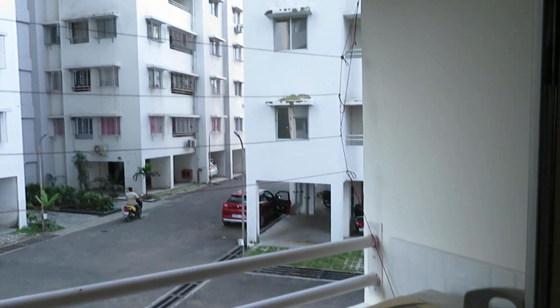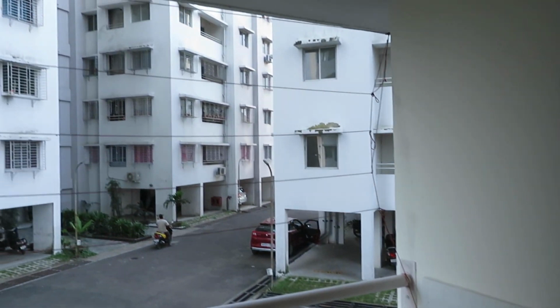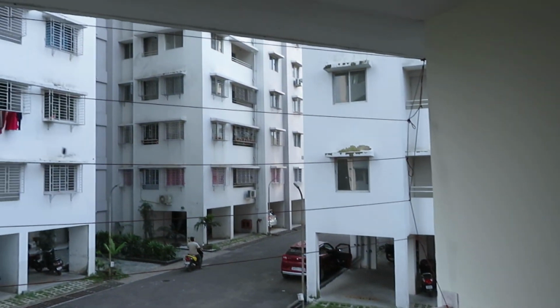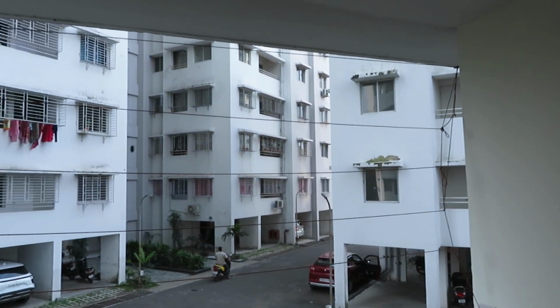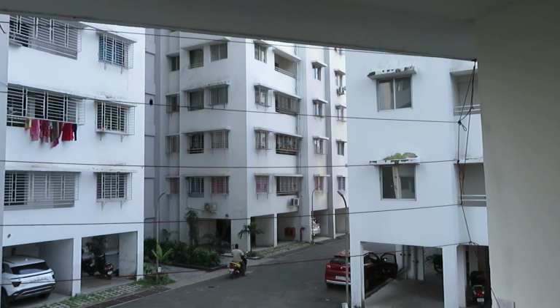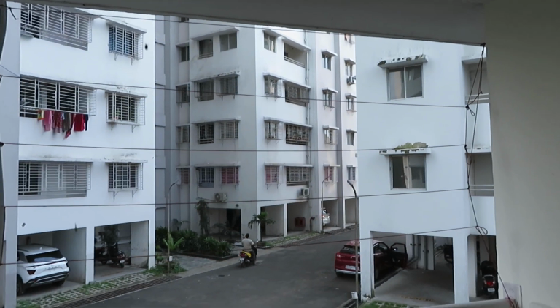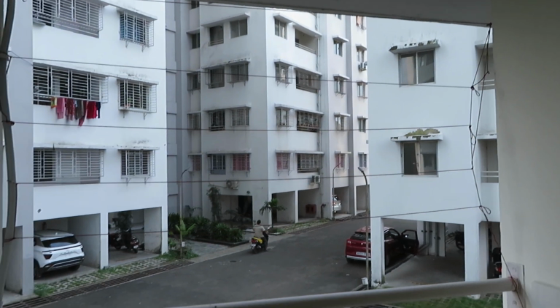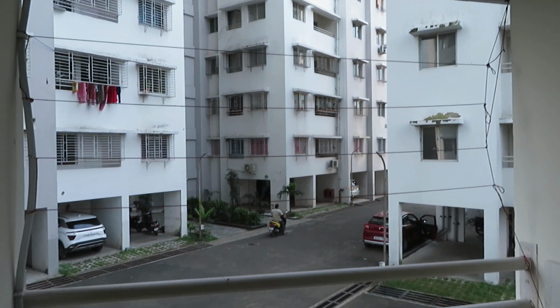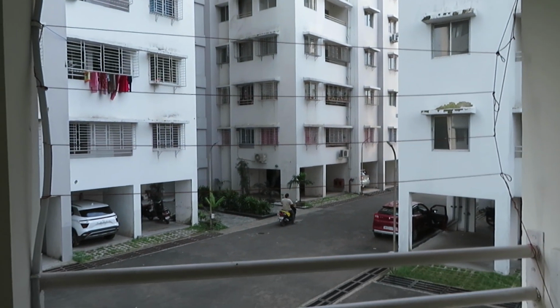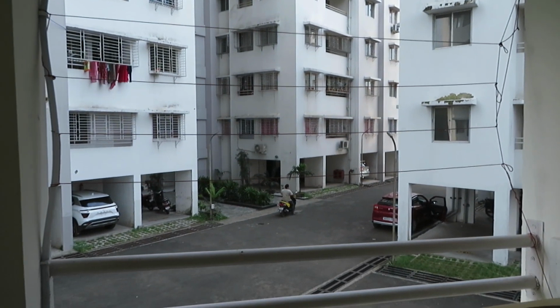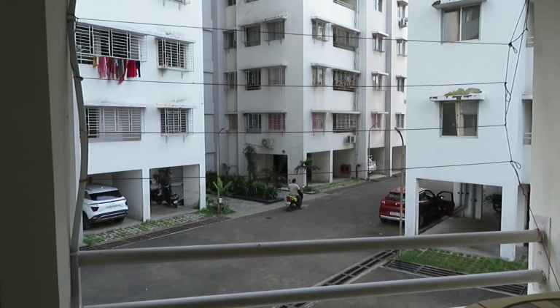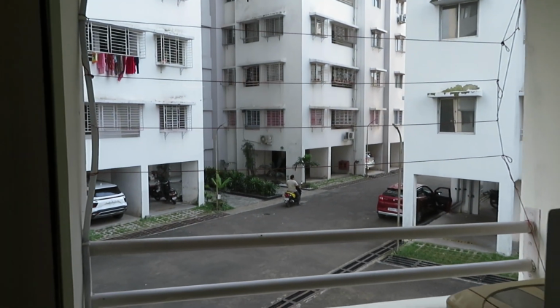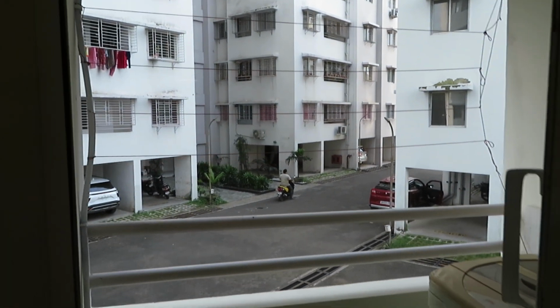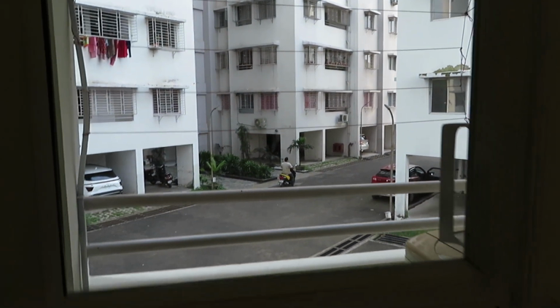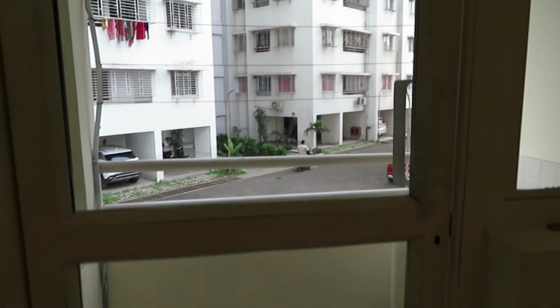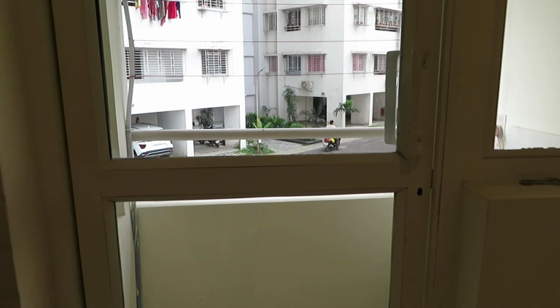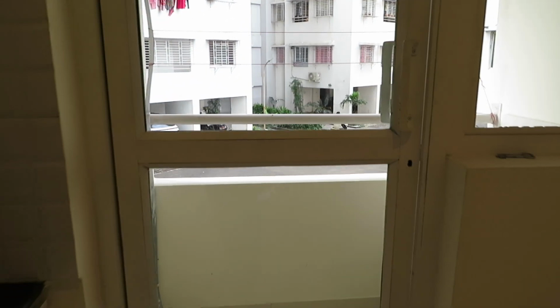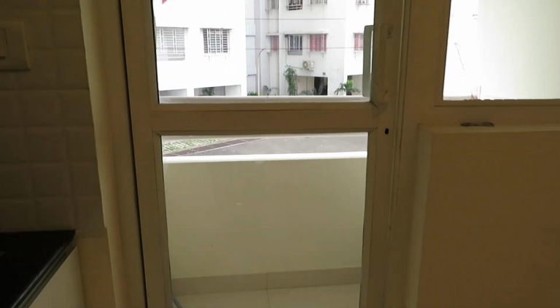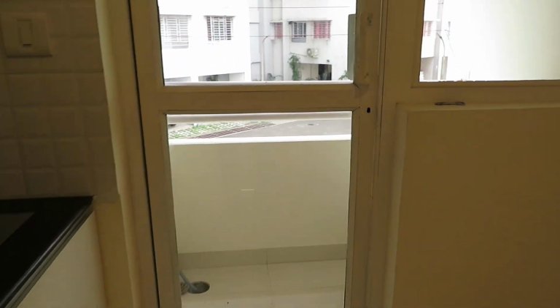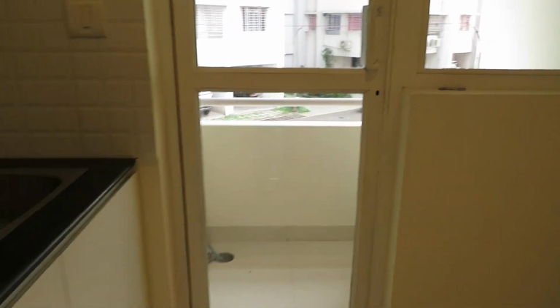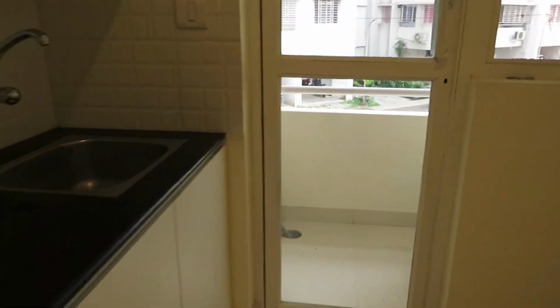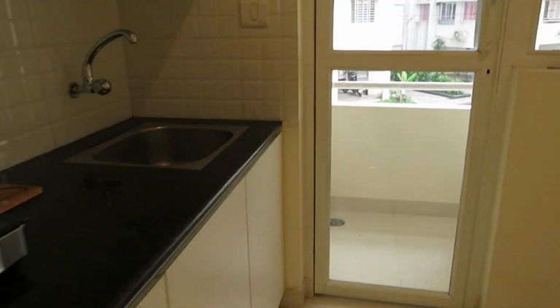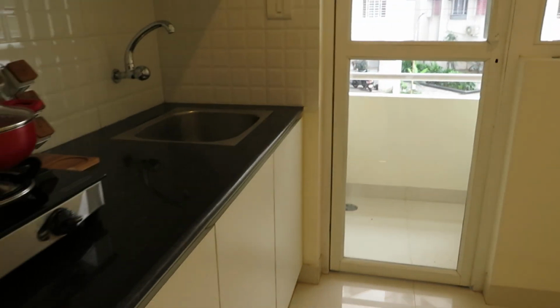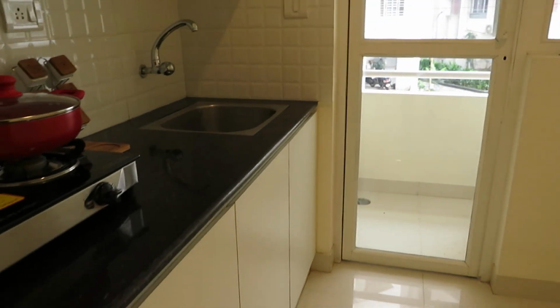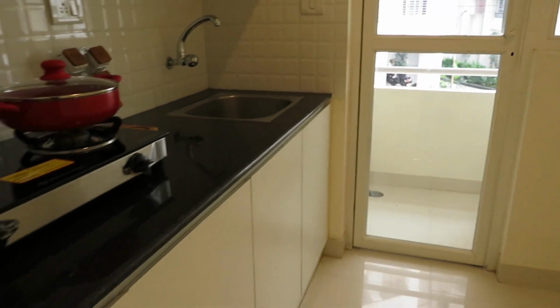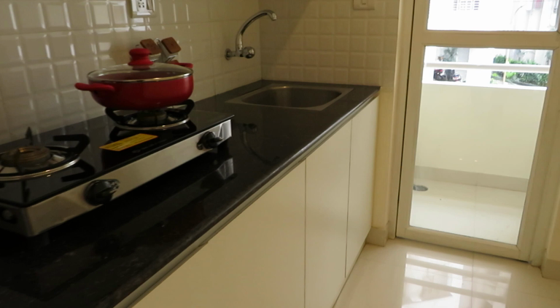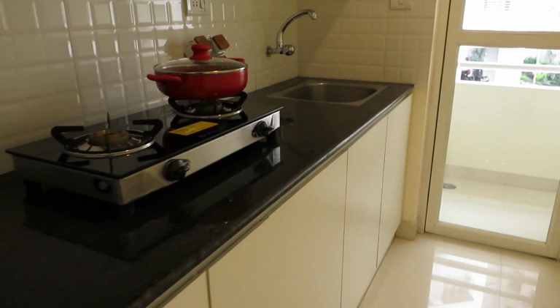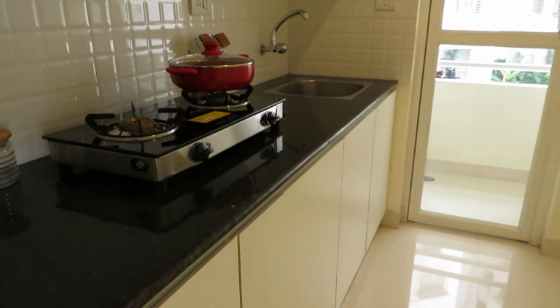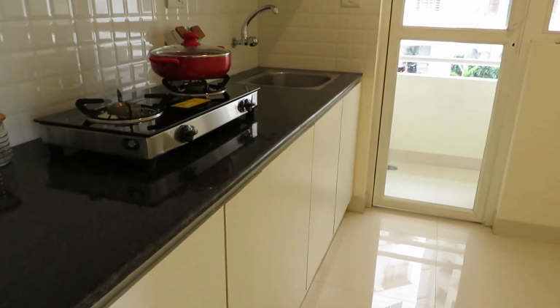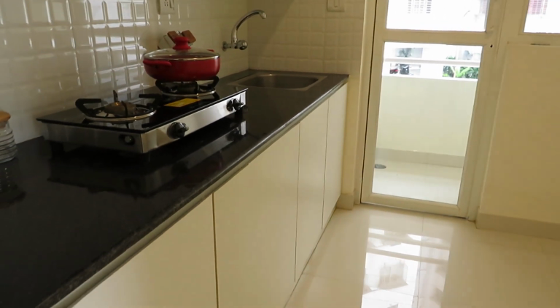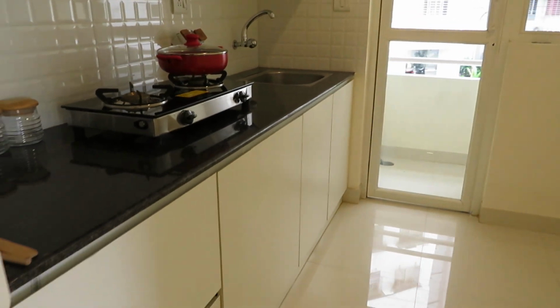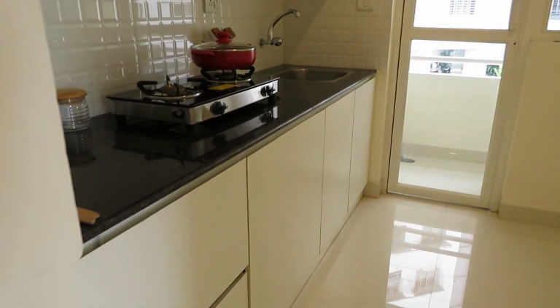And the kitchen overlooks our complex existing towers and the driveways. We will also provide kitchen trolleys if you want.